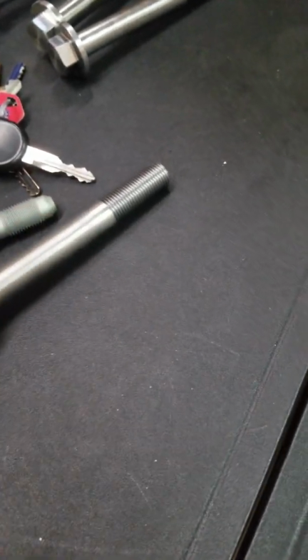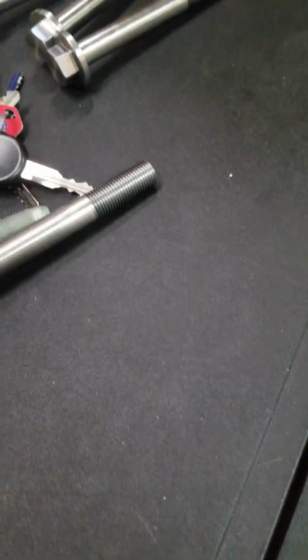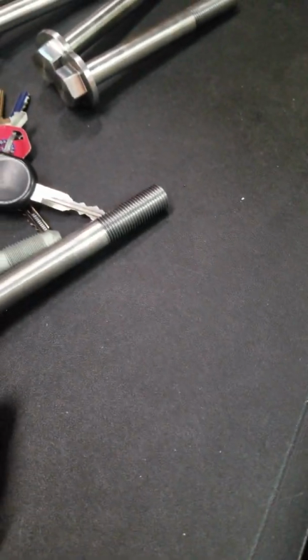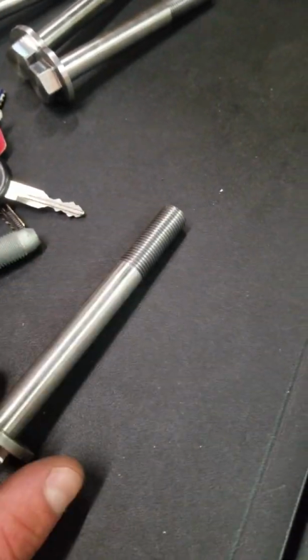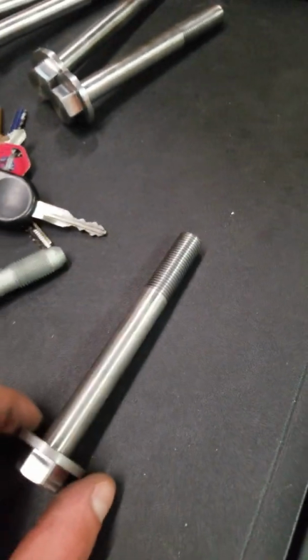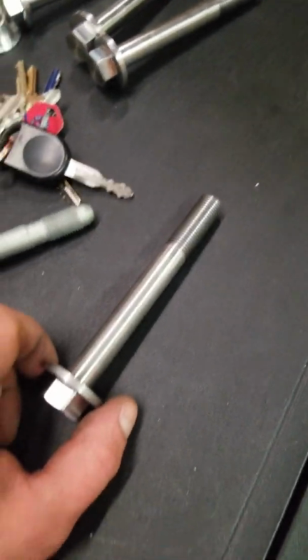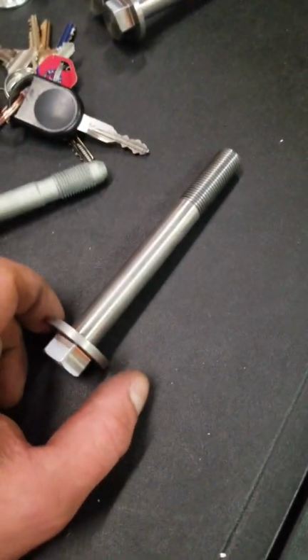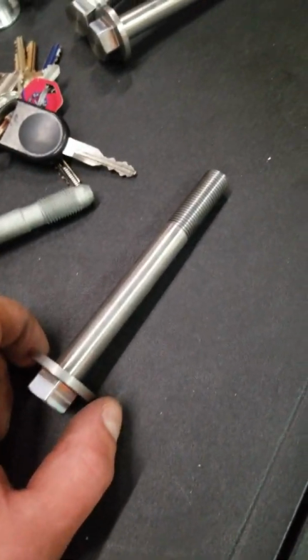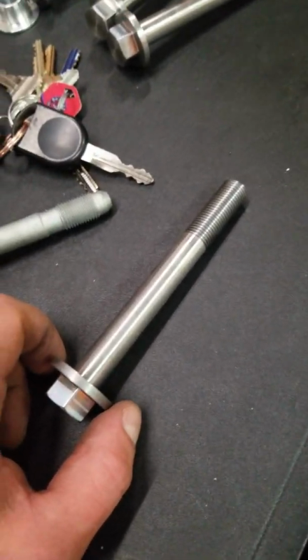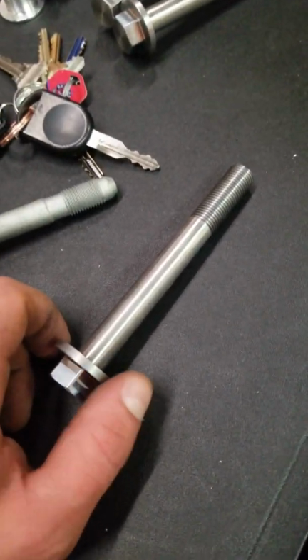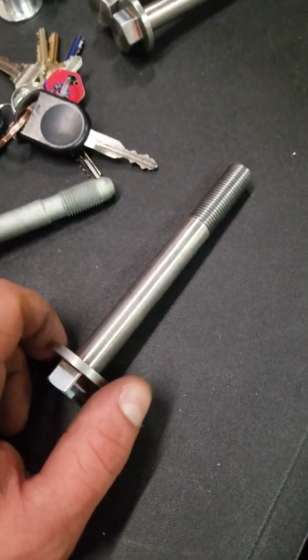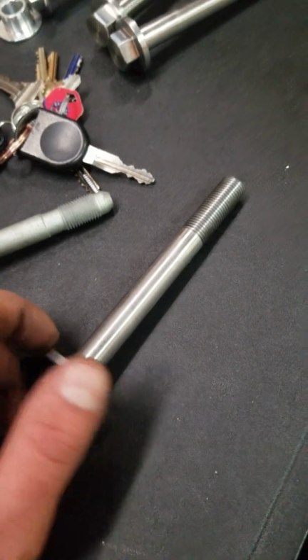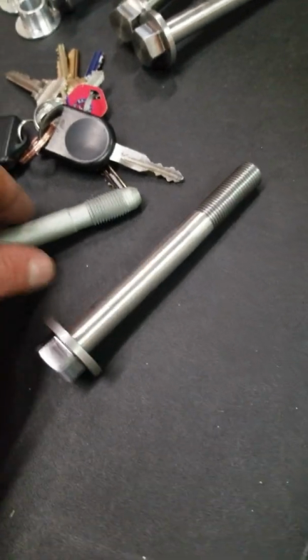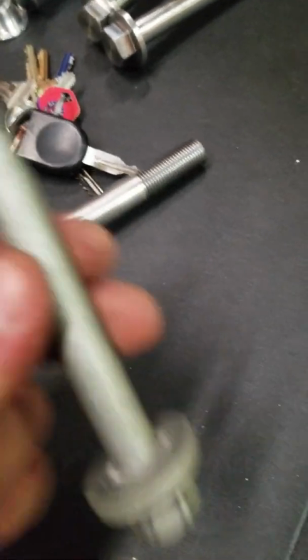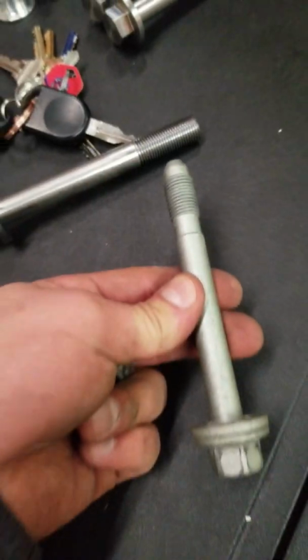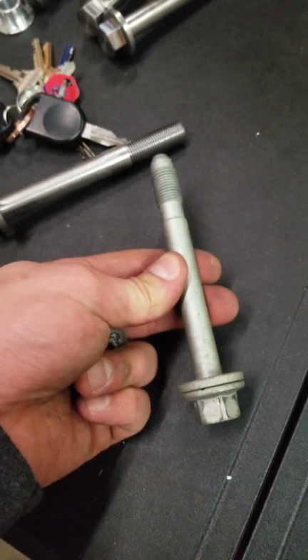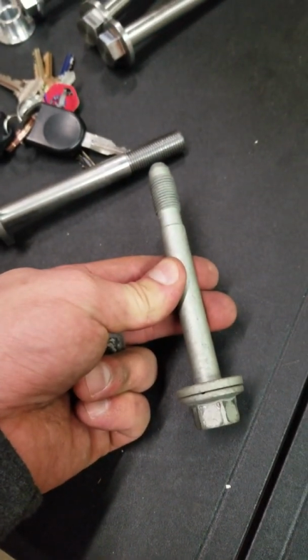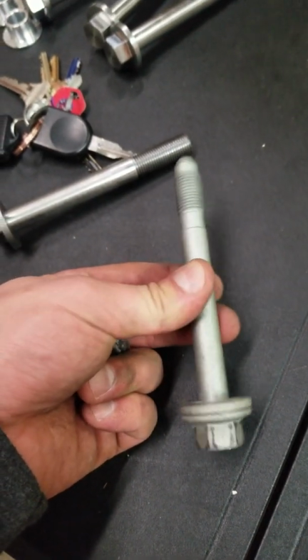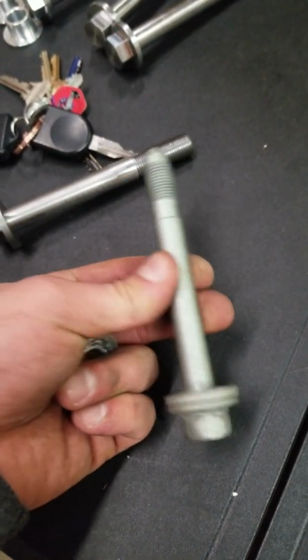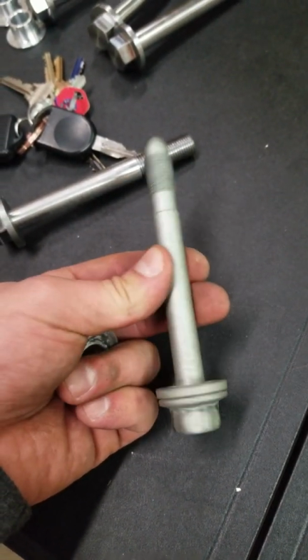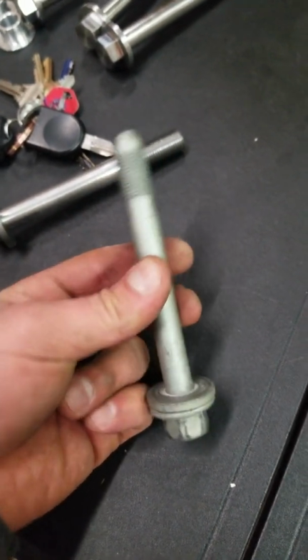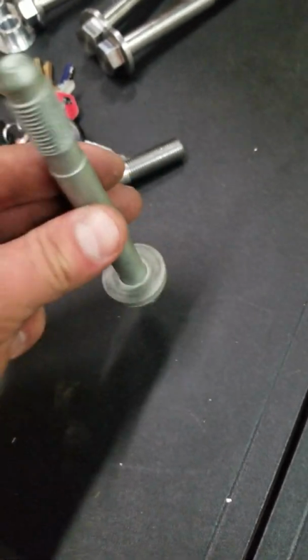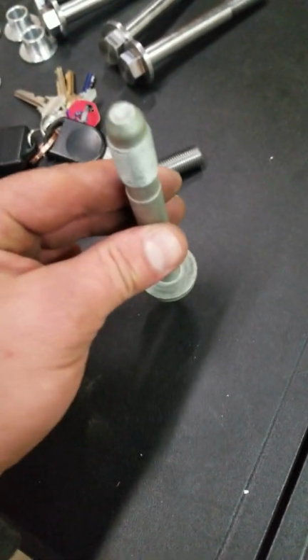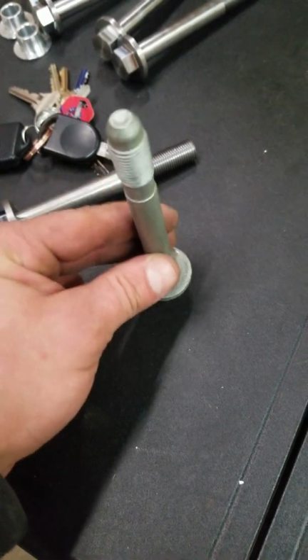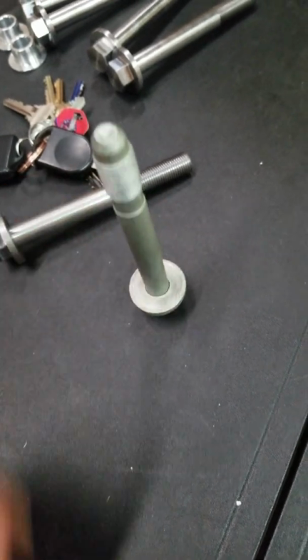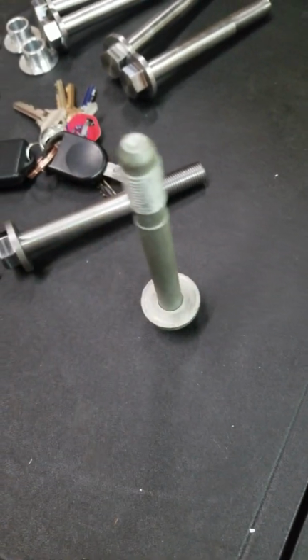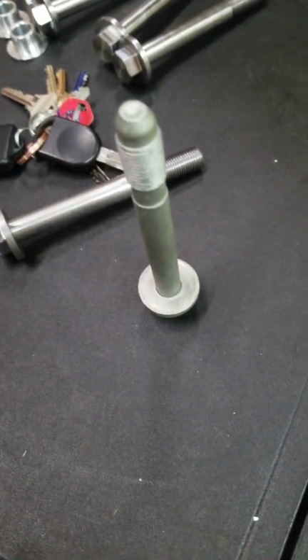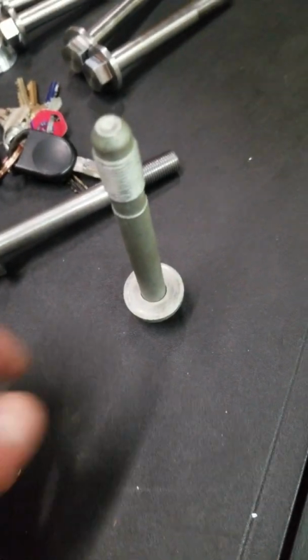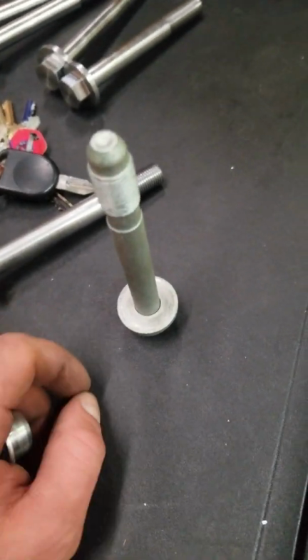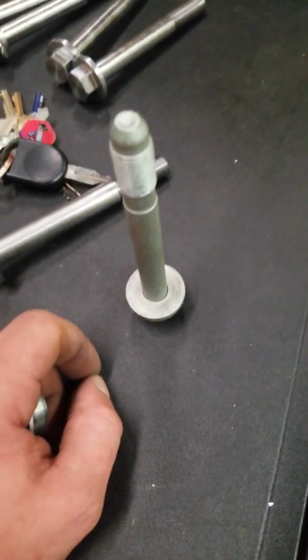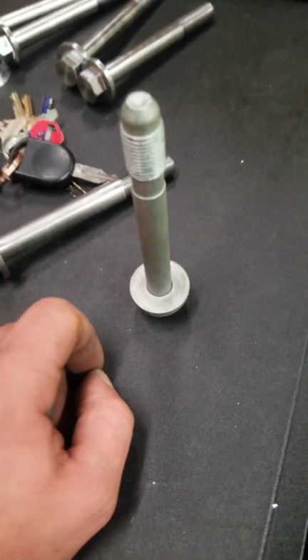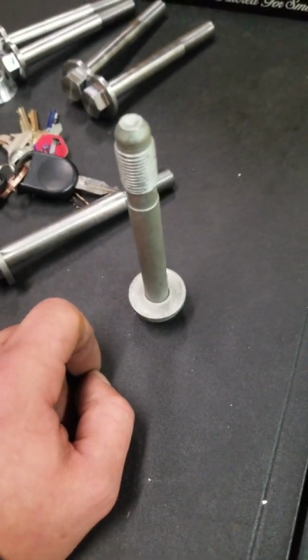We just found out that we can get an OEM bolt that's the same length as your front bolts. So we're going to do that instead of making them, because it's a lot easier, quicker, and faster to turn around this way.